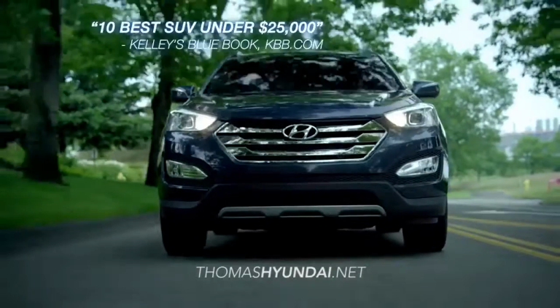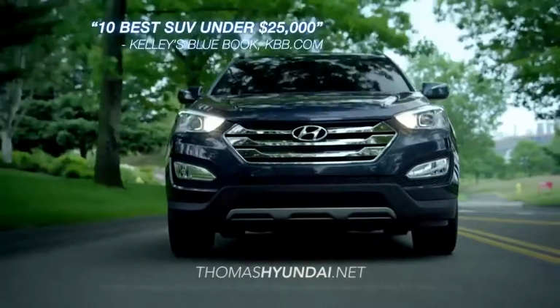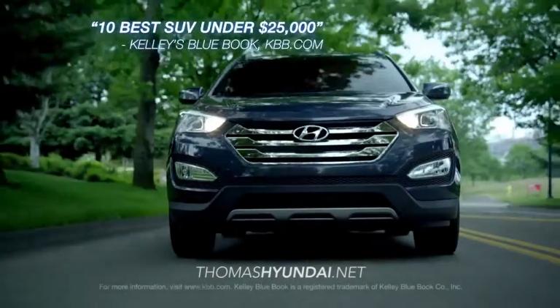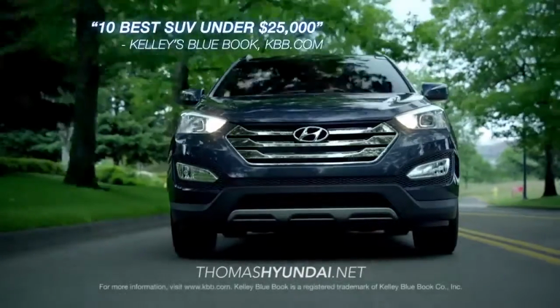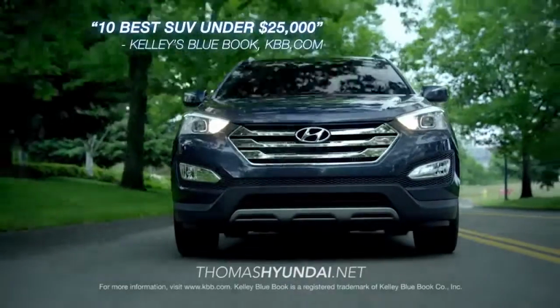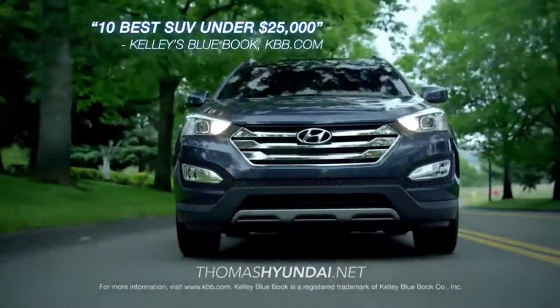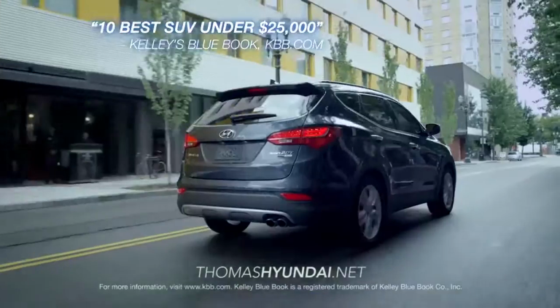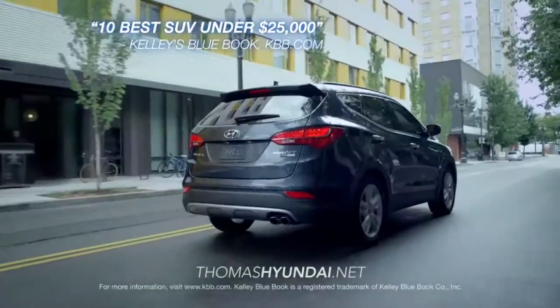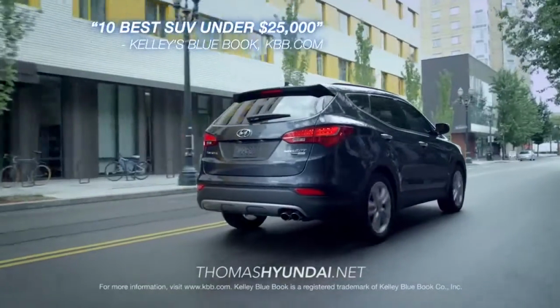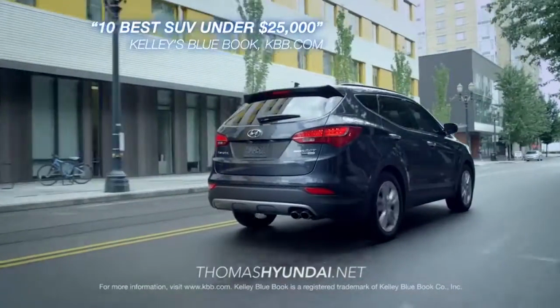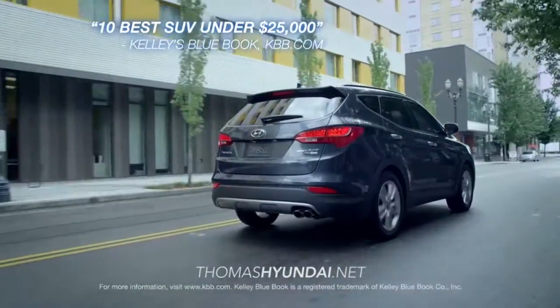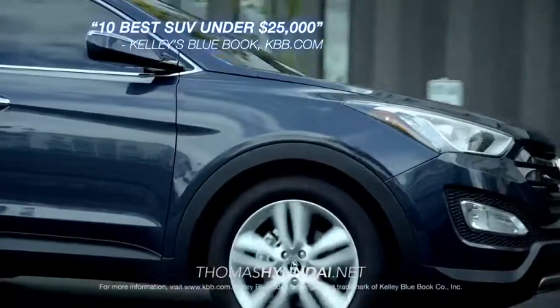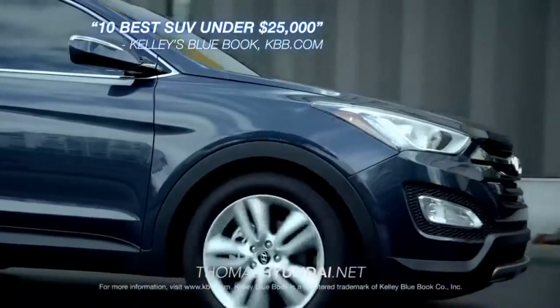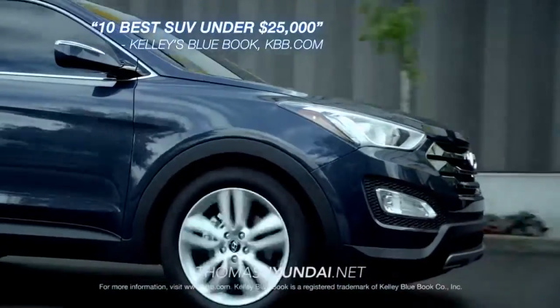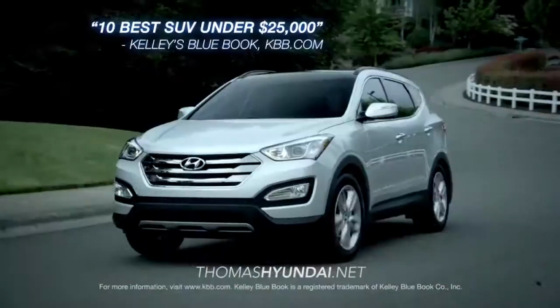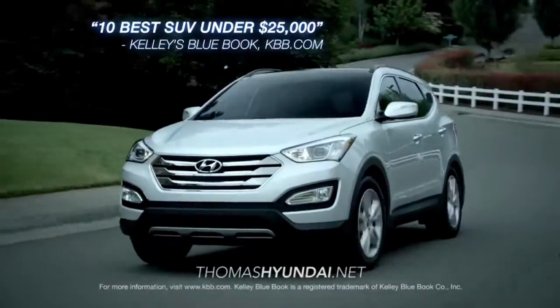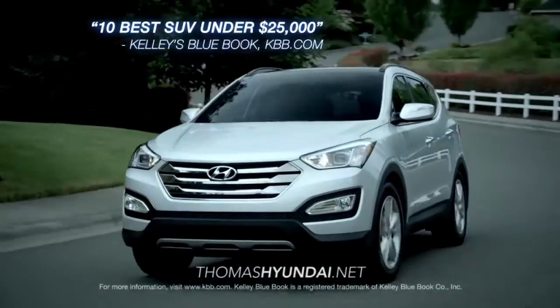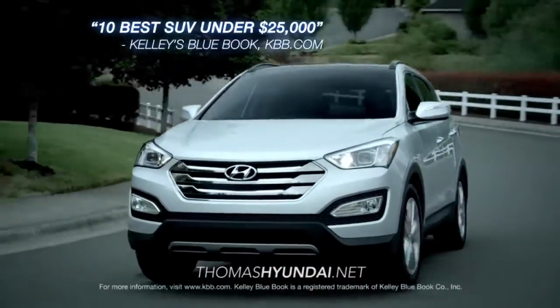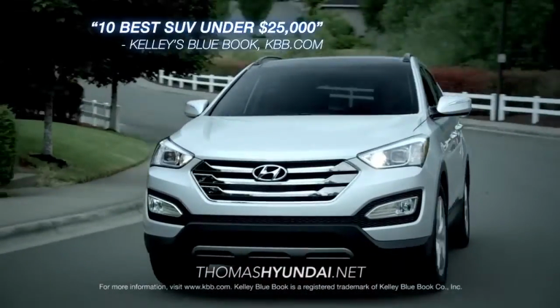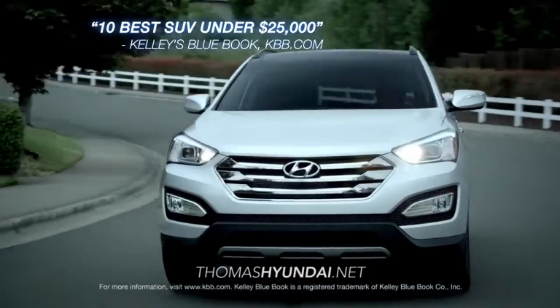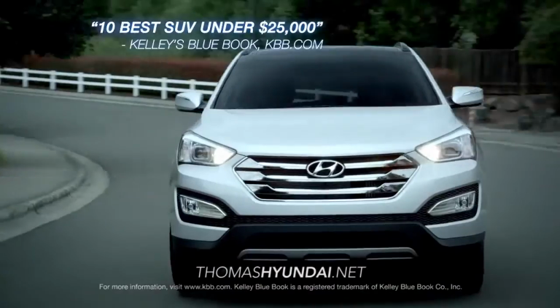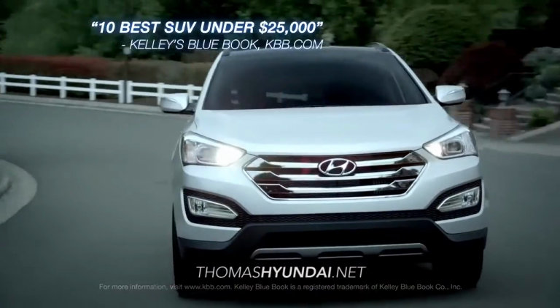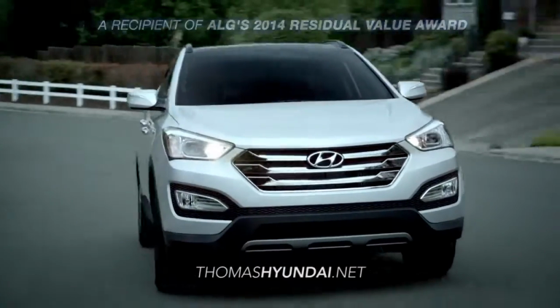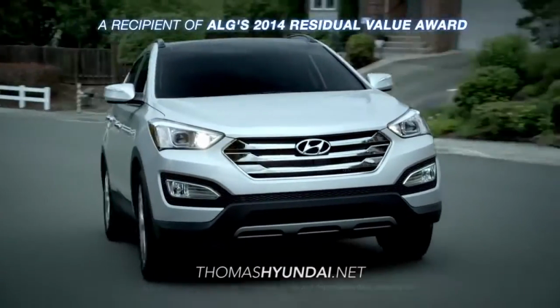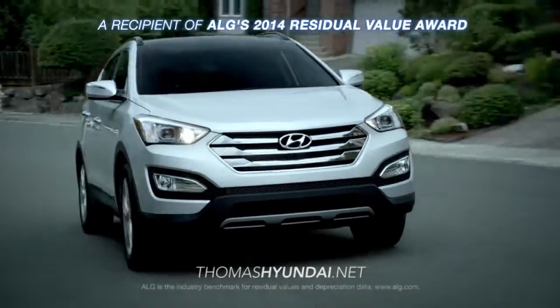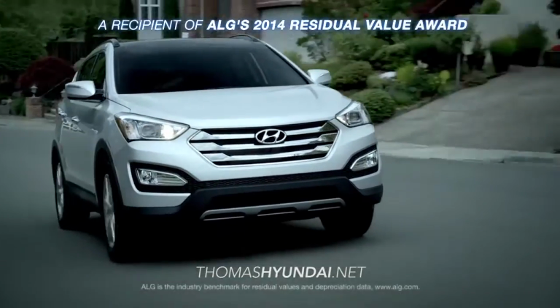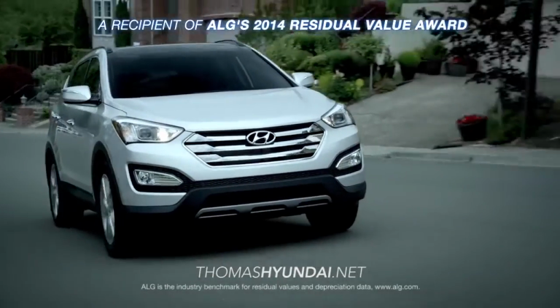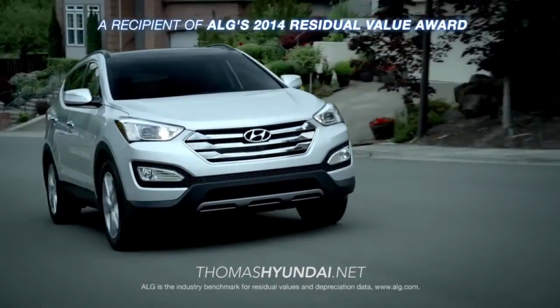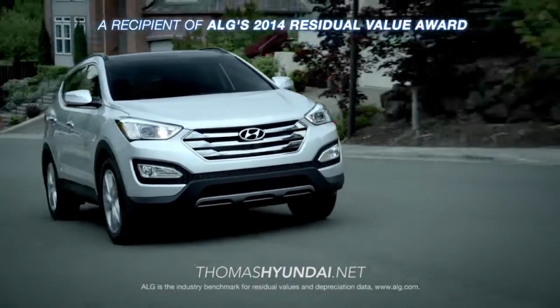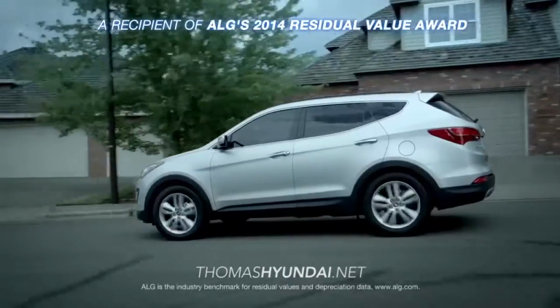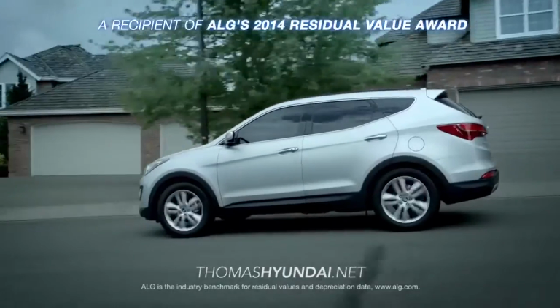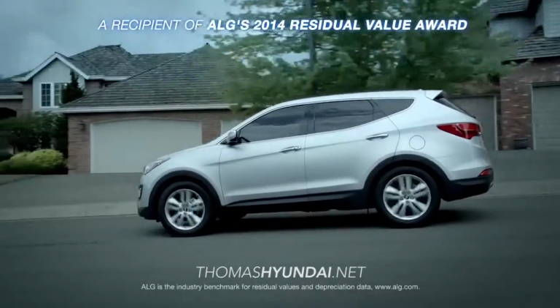Named to the 2014 10 Best SUVs Under $25,000 list by Kelley Blue Book's KBB.com, the Santa Fe gives you and your family more bang for your buck.